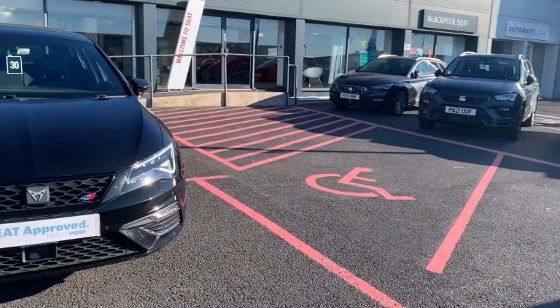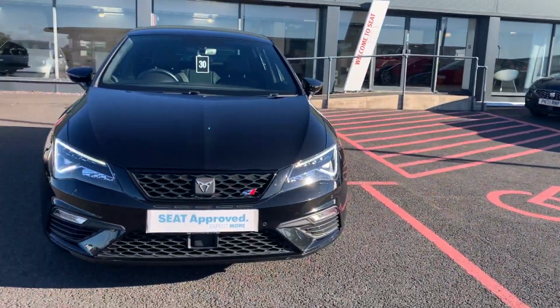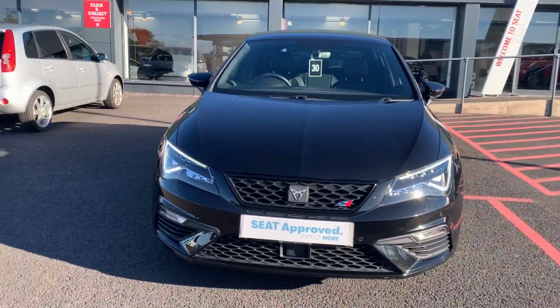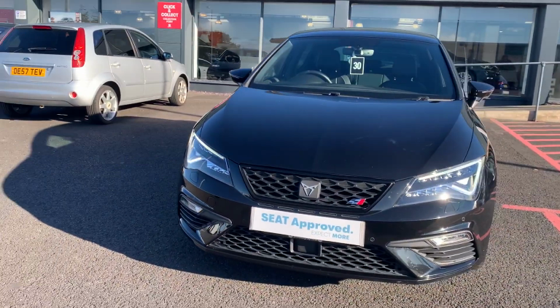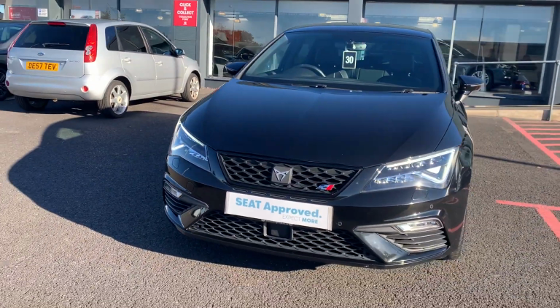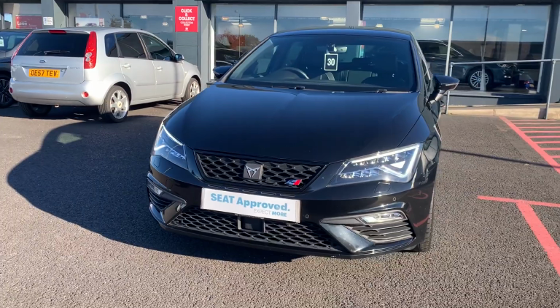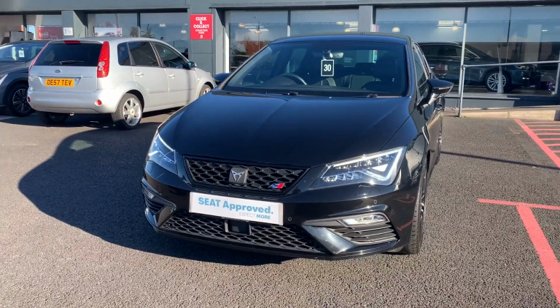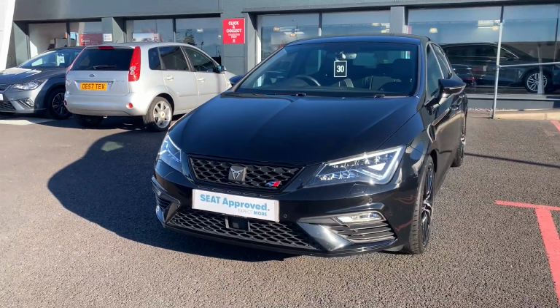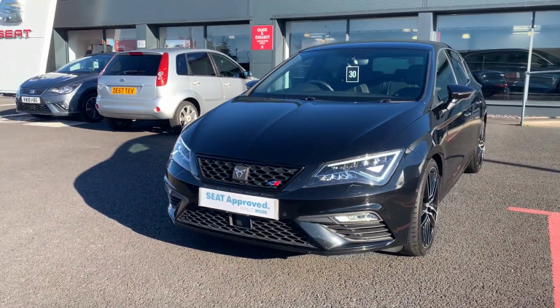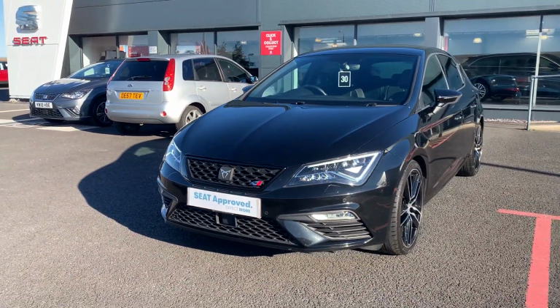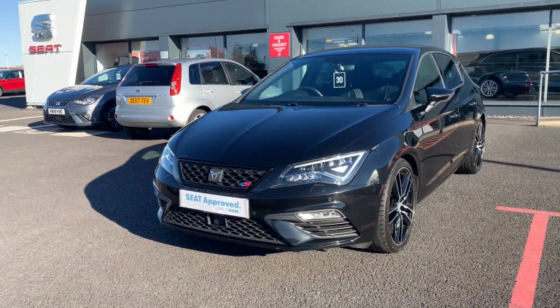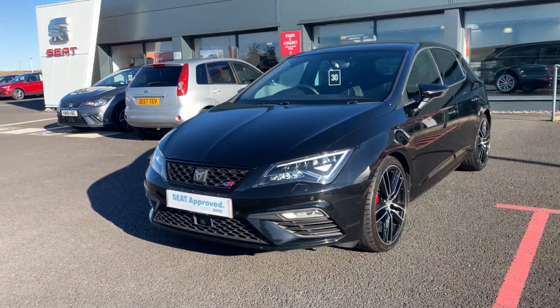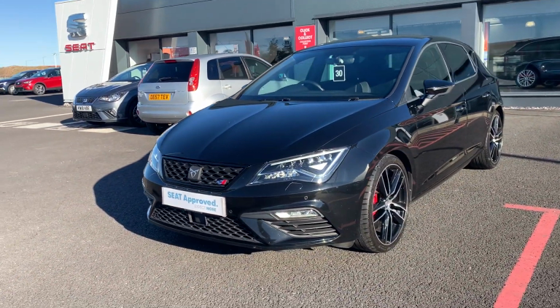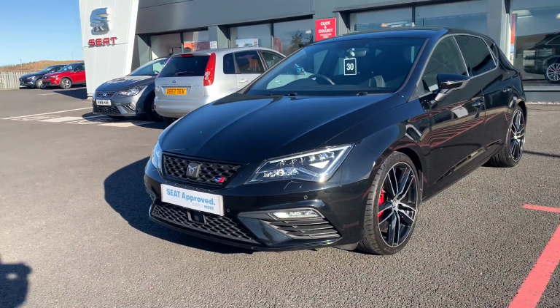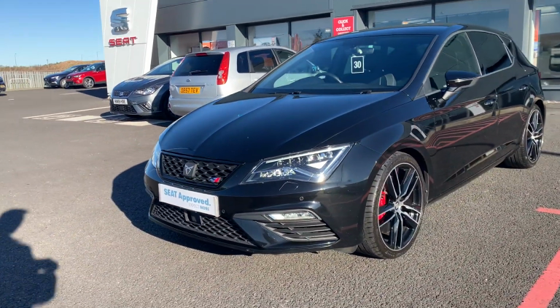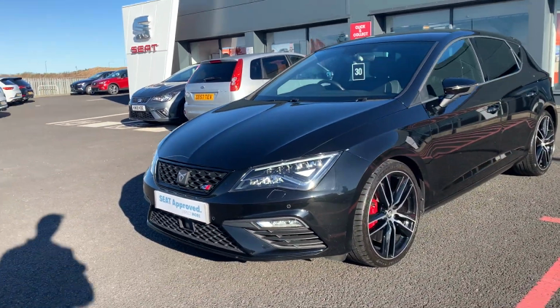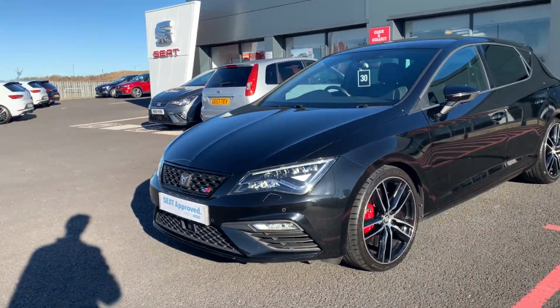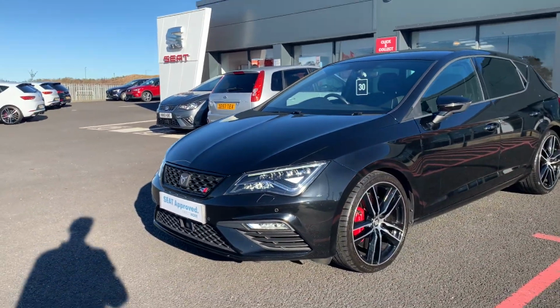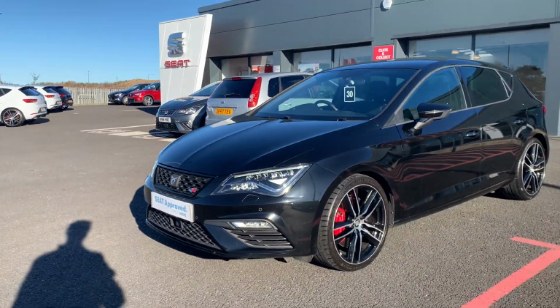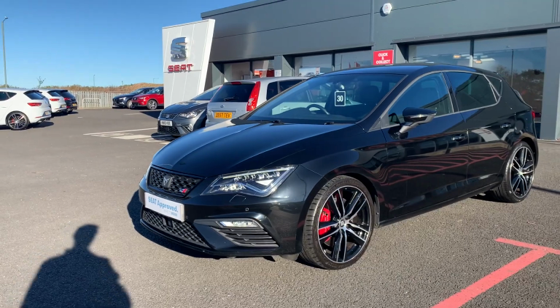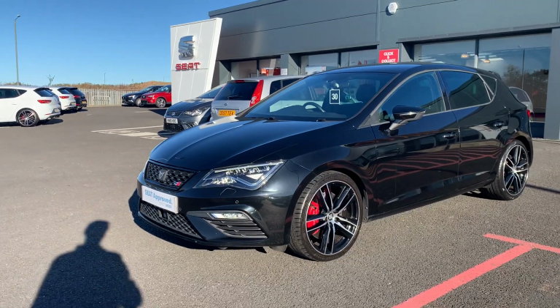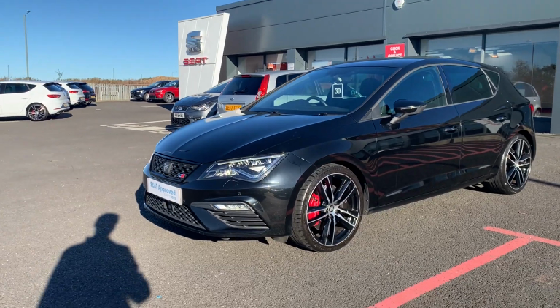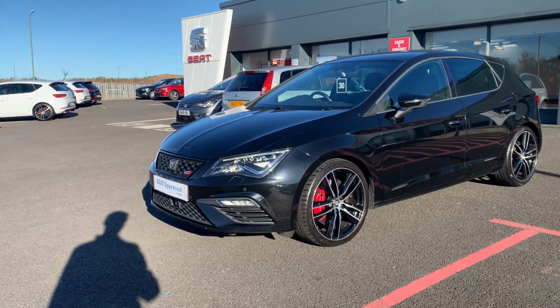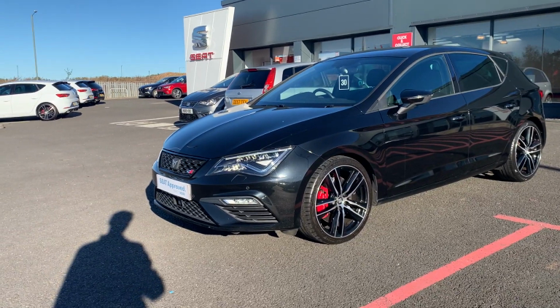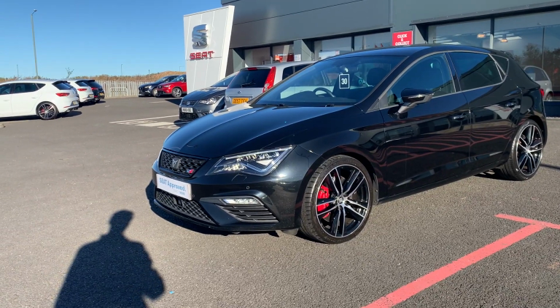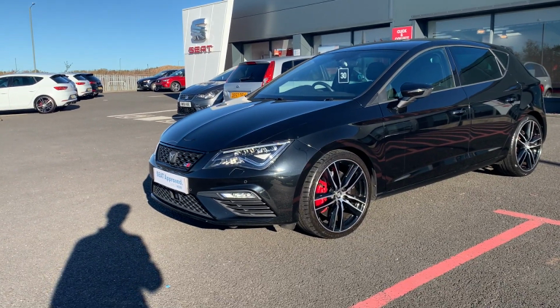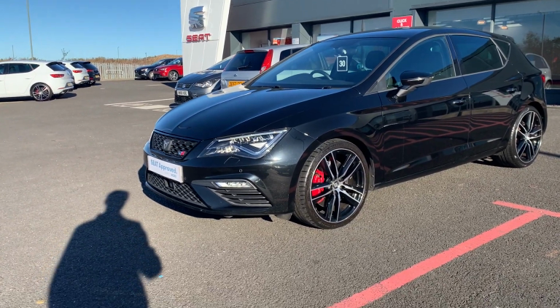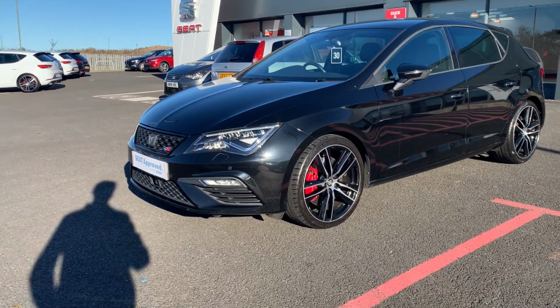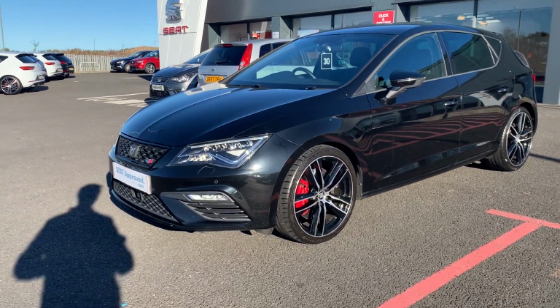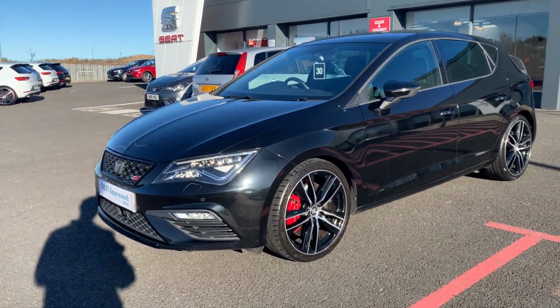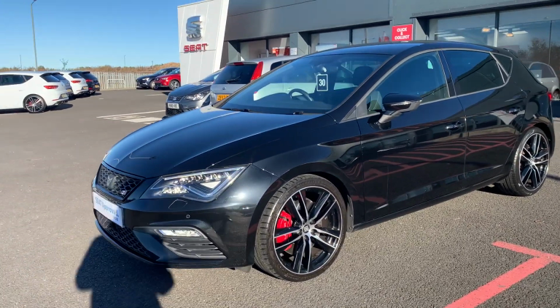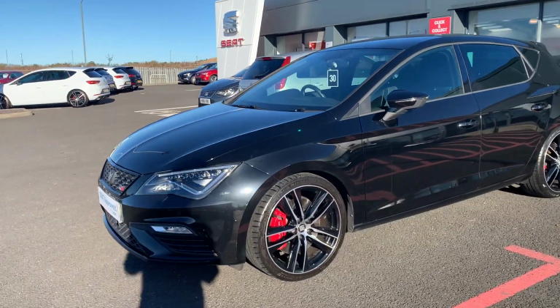All used cars that we sell do go through body shop prep, so any little bits wrong with the car get sorted before sale. They also go through the in-house workshop to get their SATA approved status, going through a 142-point check.